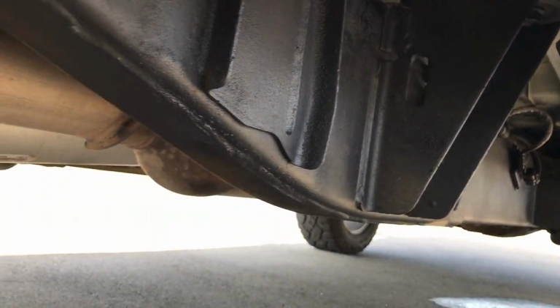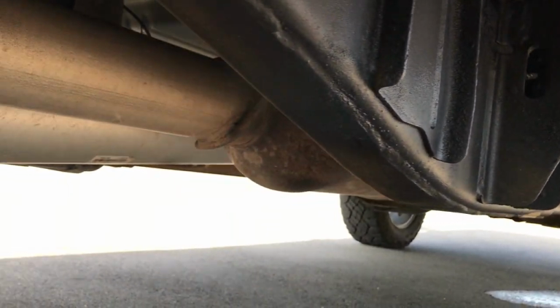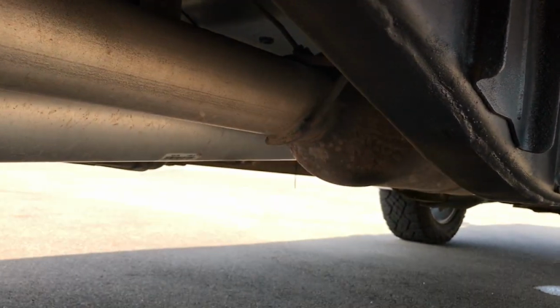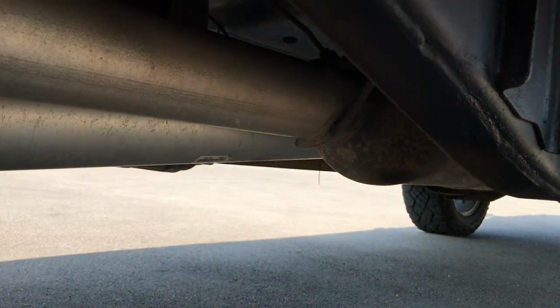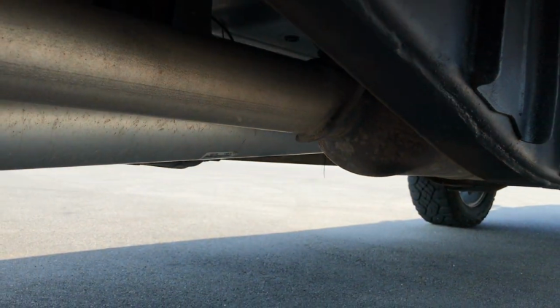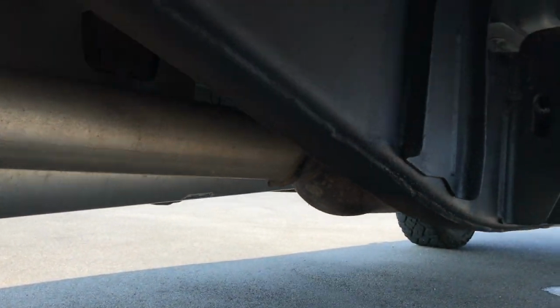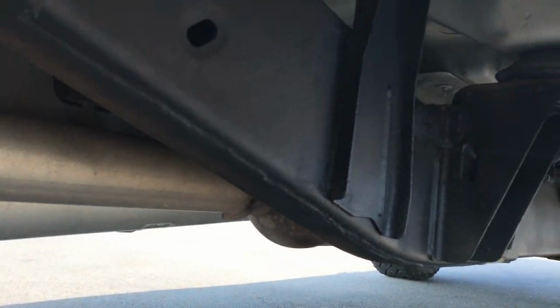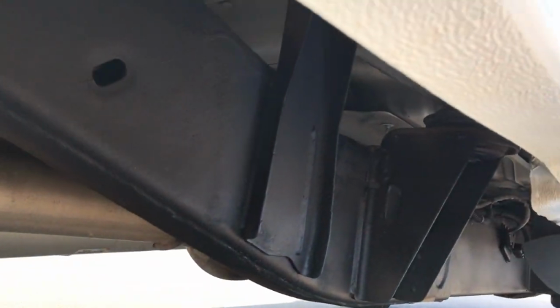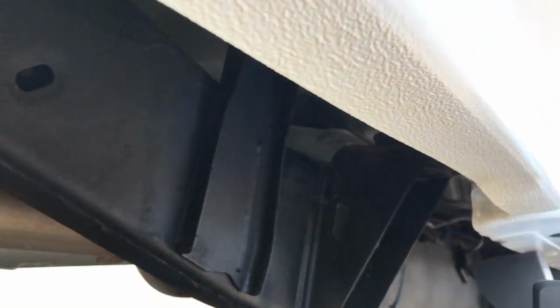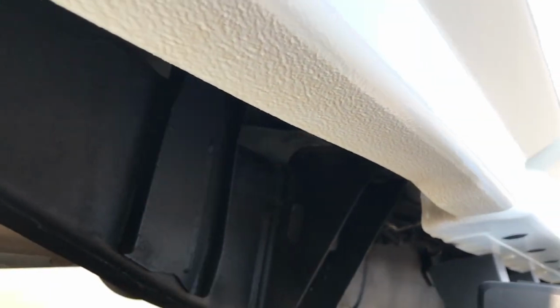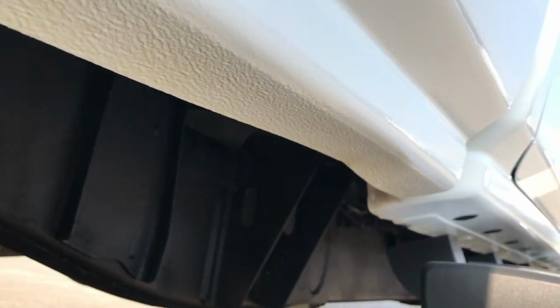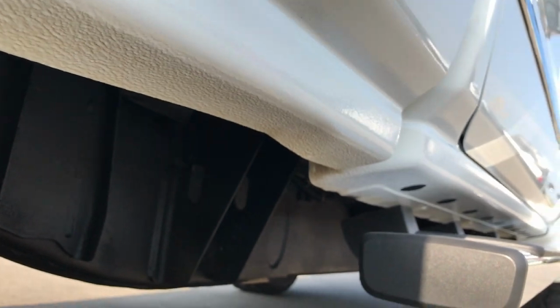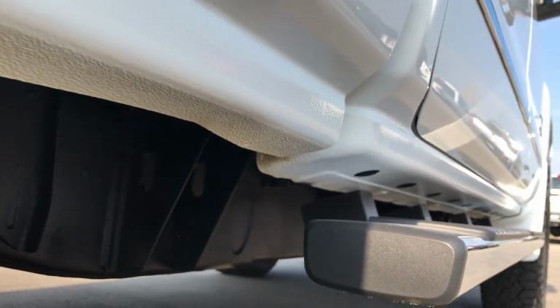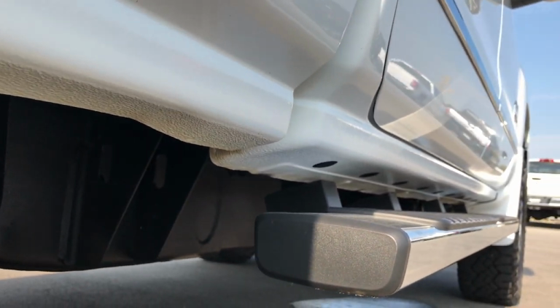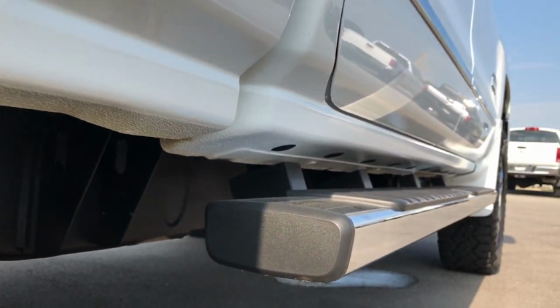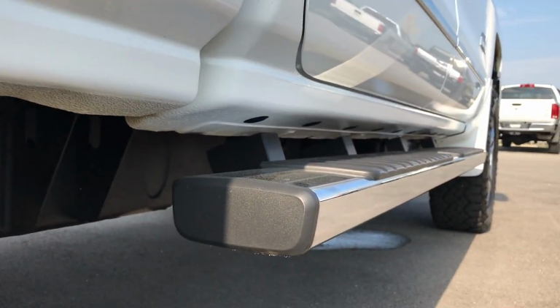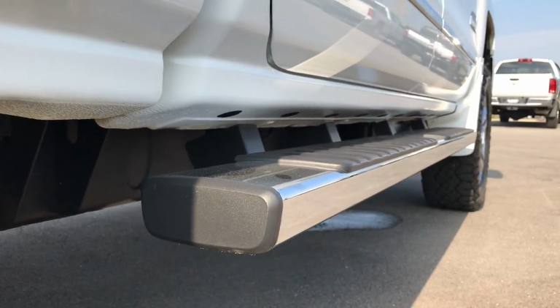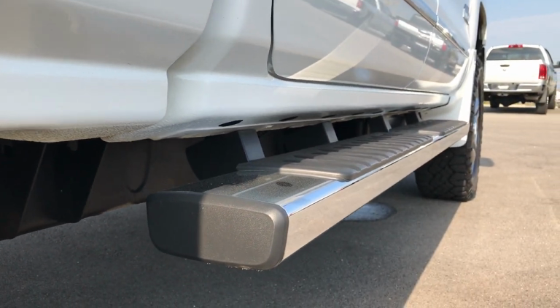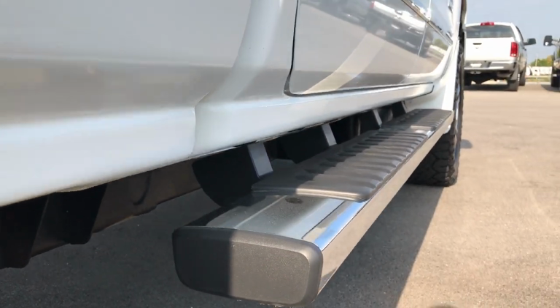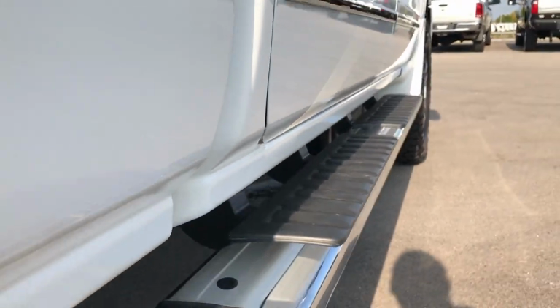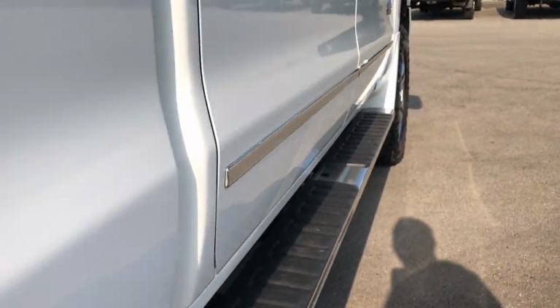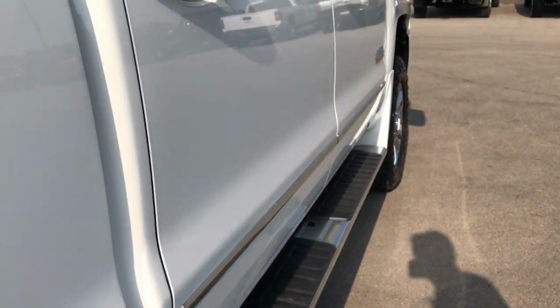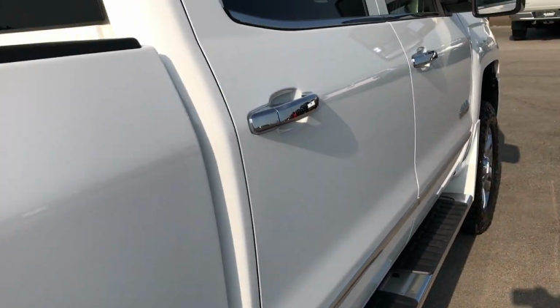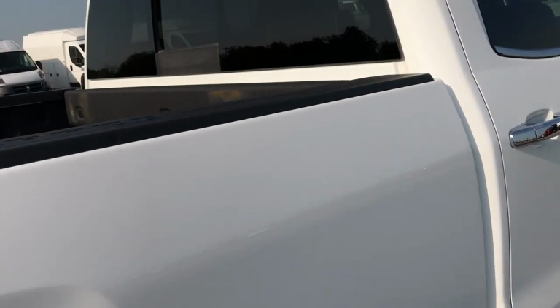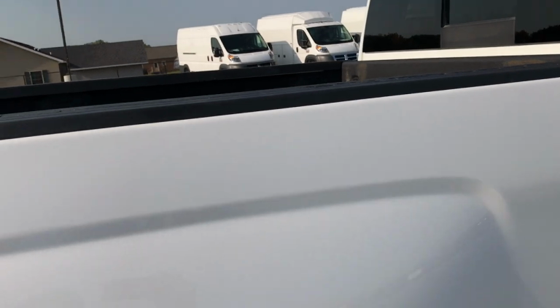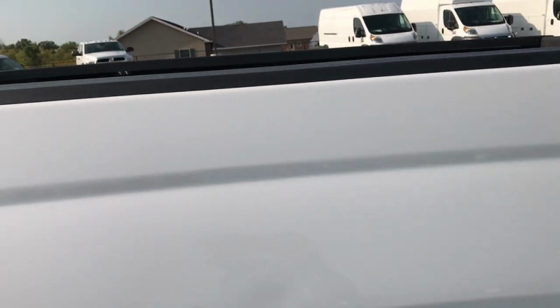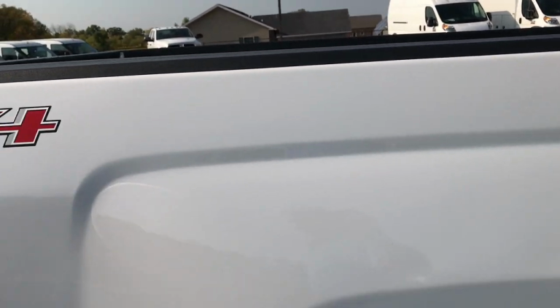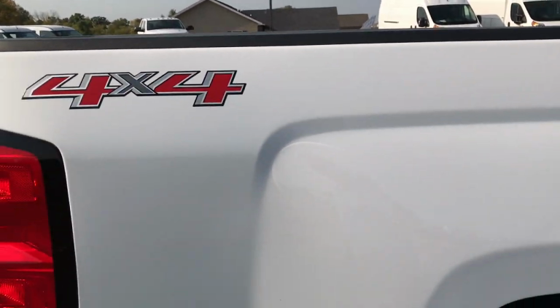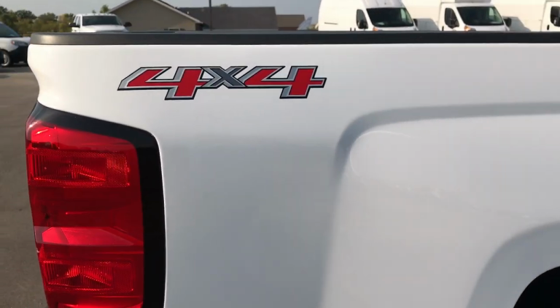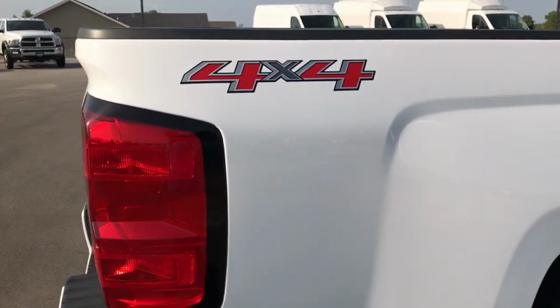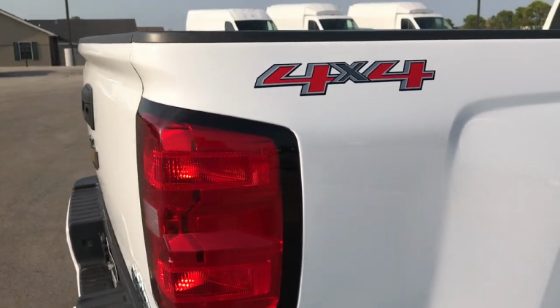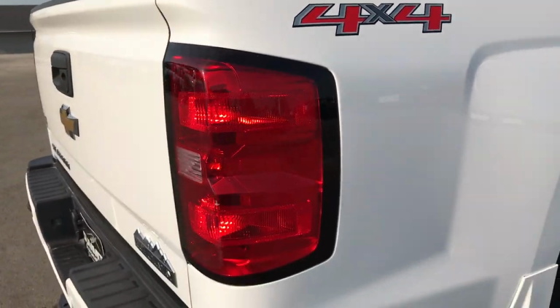You can see it does have all the factory exhaust, so it's never had a tuner or anything like that. All the lower rockers are really clean, and the box side is really clean as well.